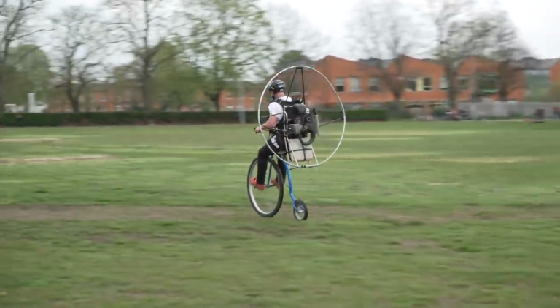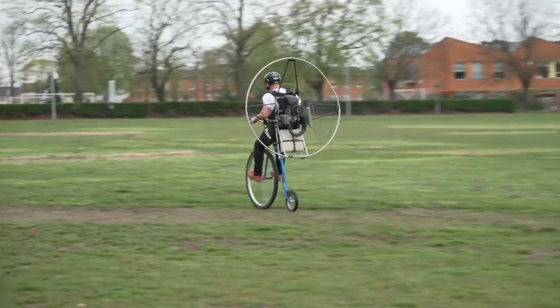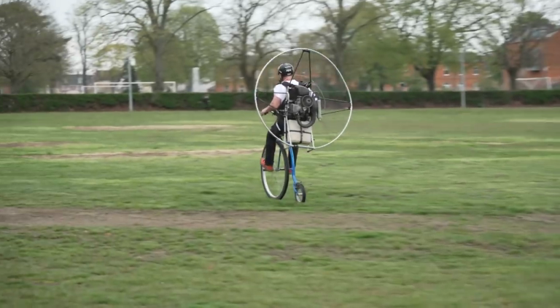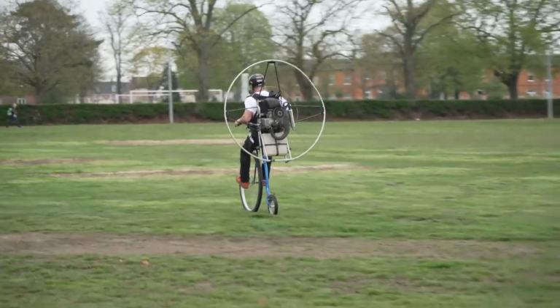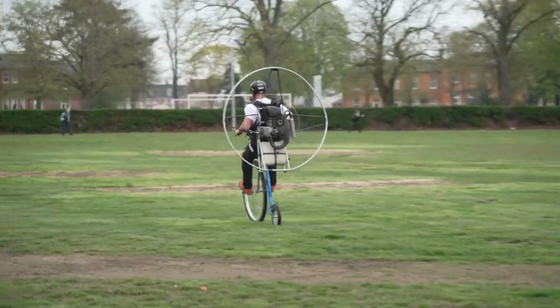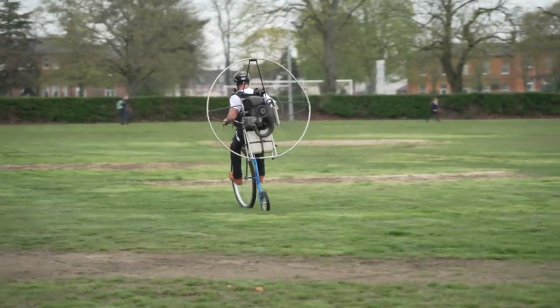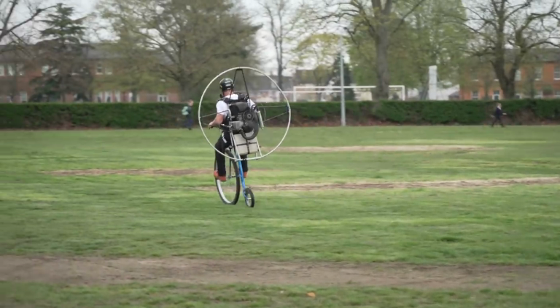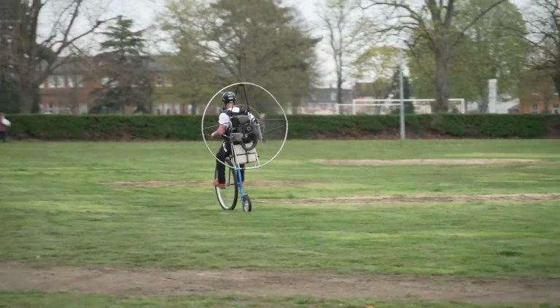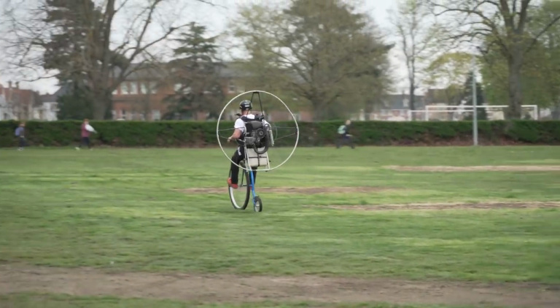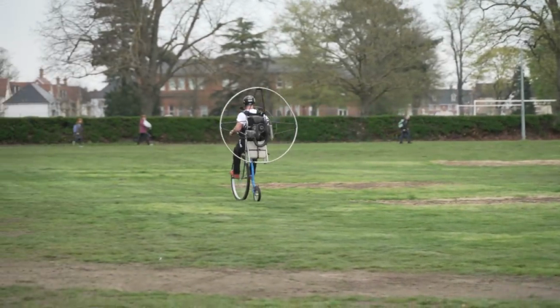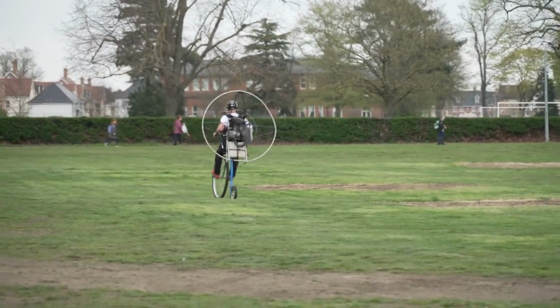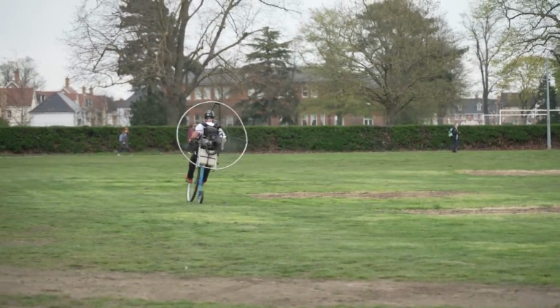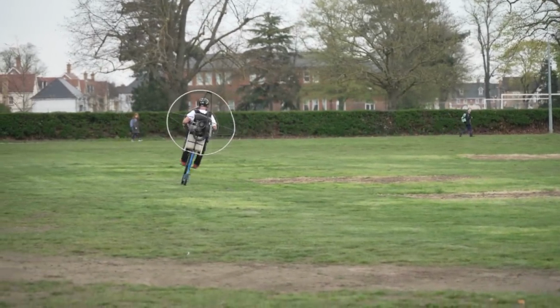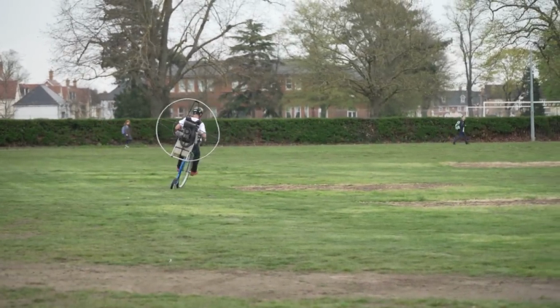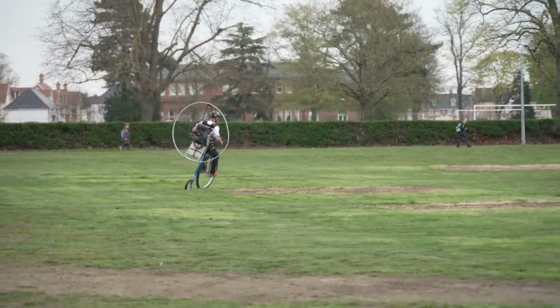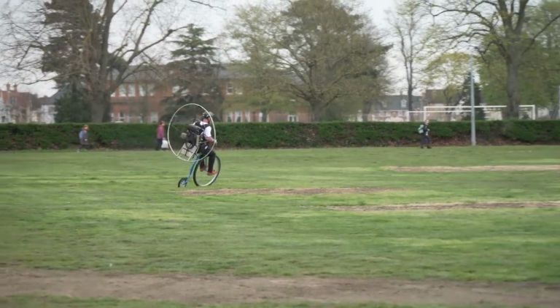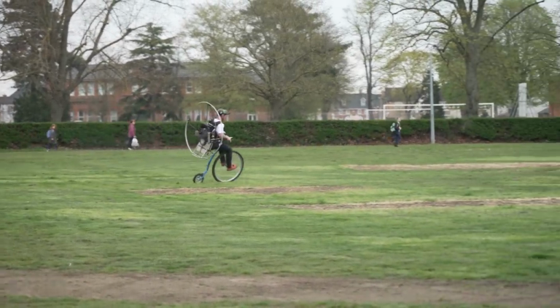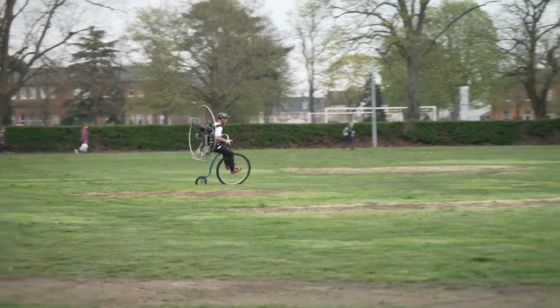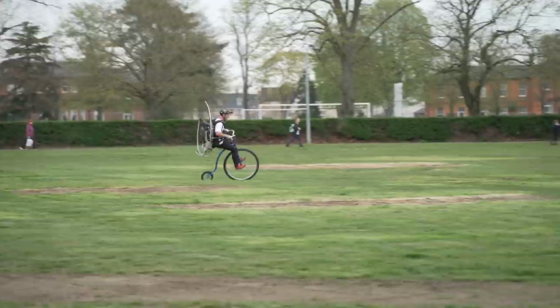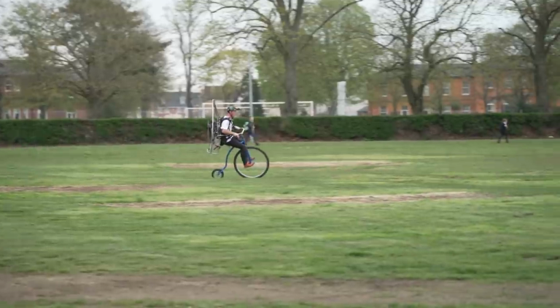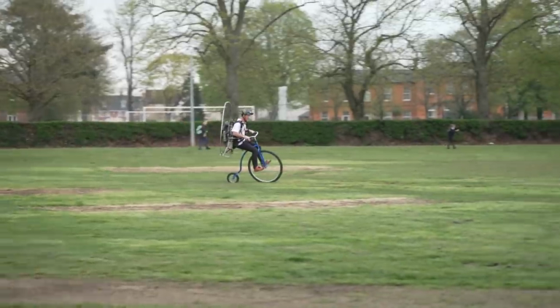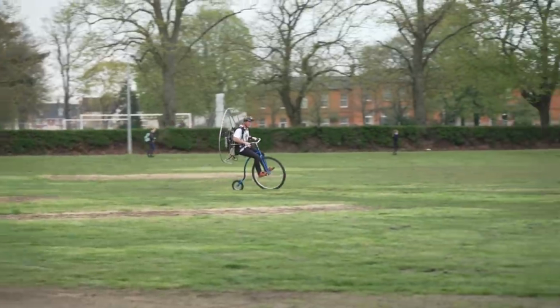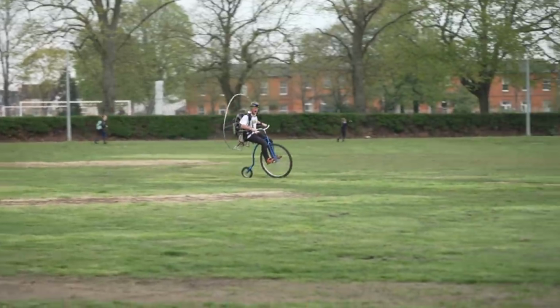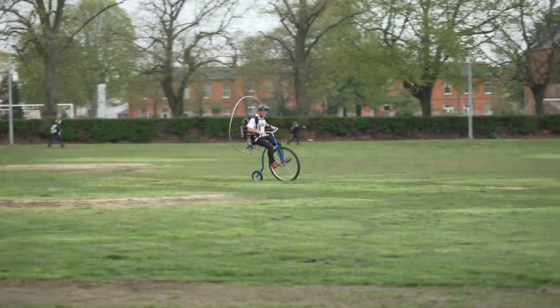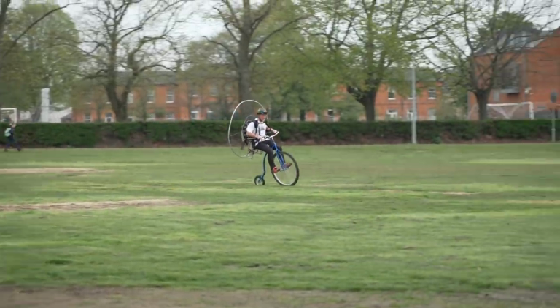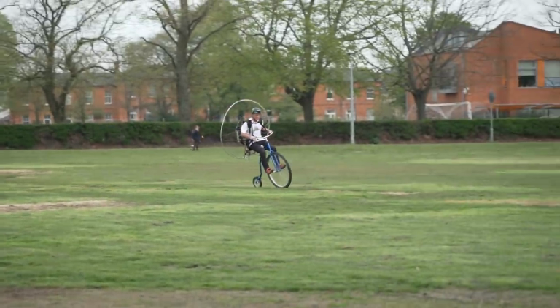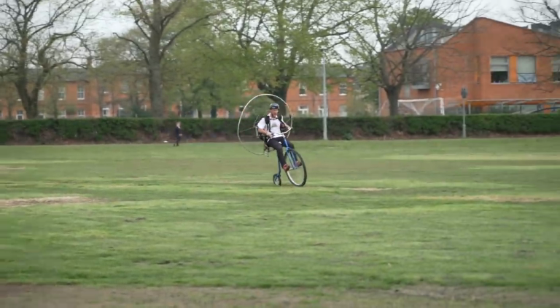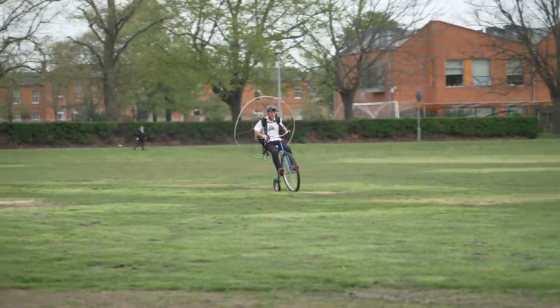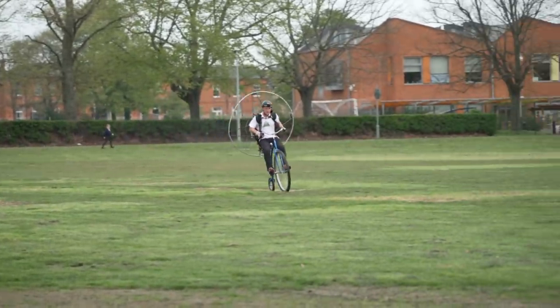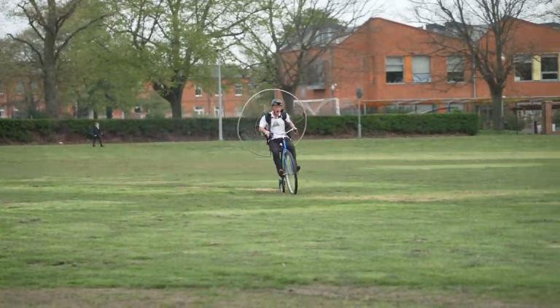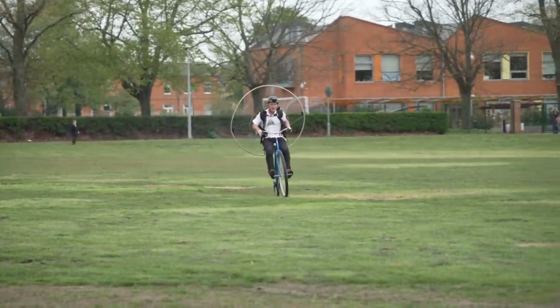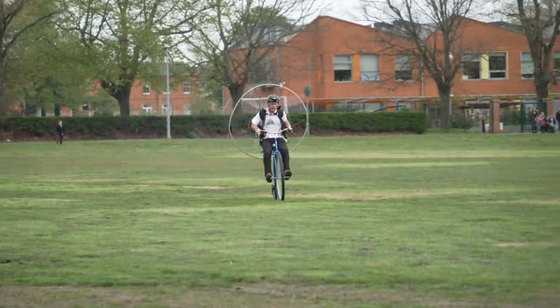Yes! This is ridiculous. Oh my God, the brake doesn't work at all. People are wondering what's happening — is it a bird? Is it a plane? No, it's me!